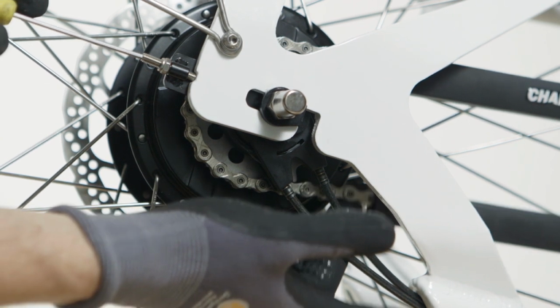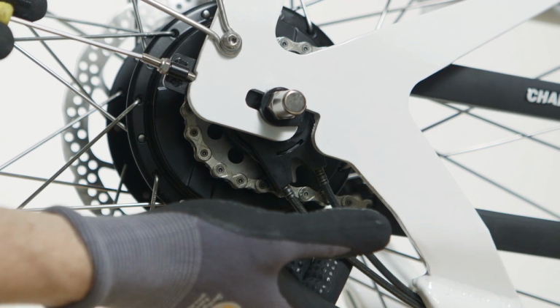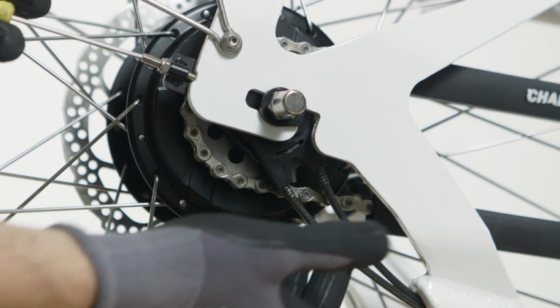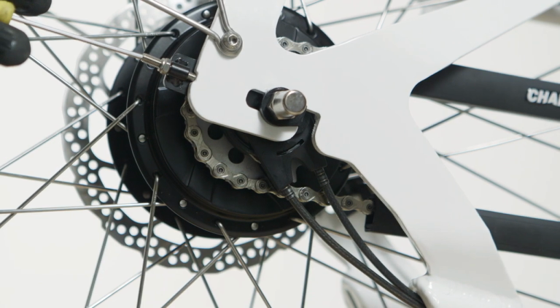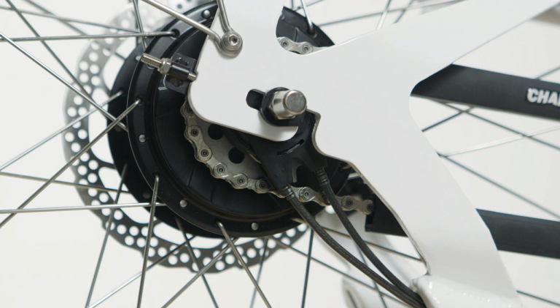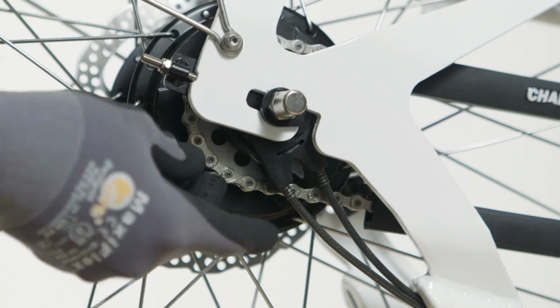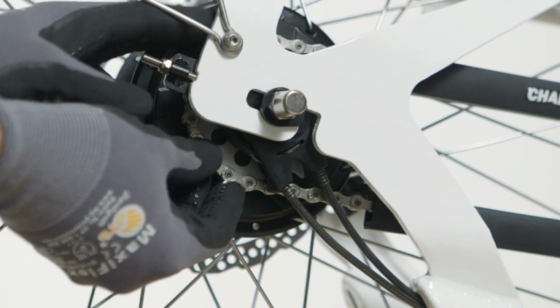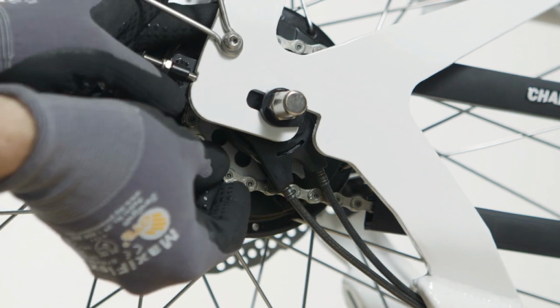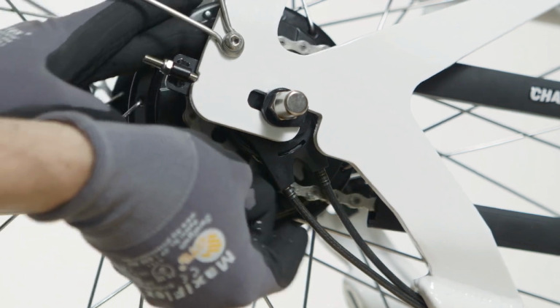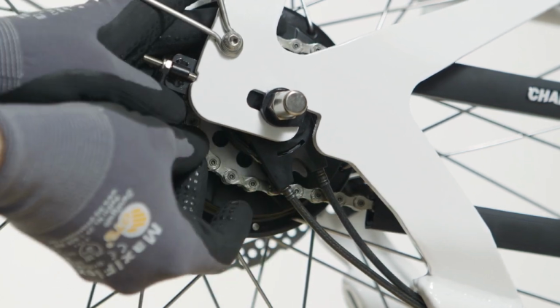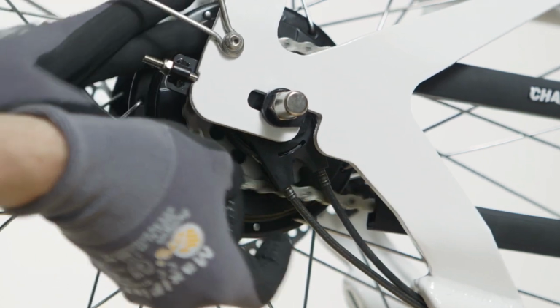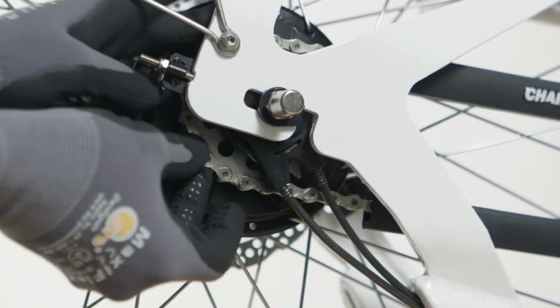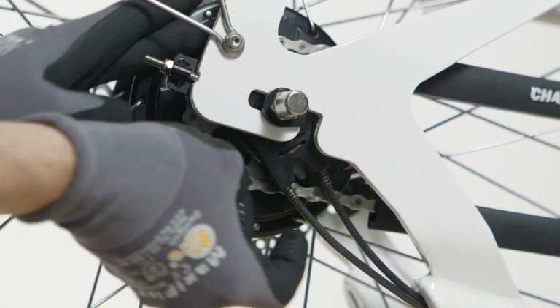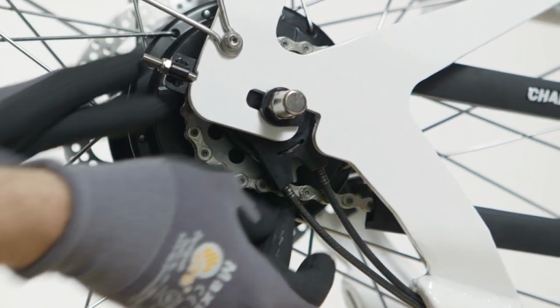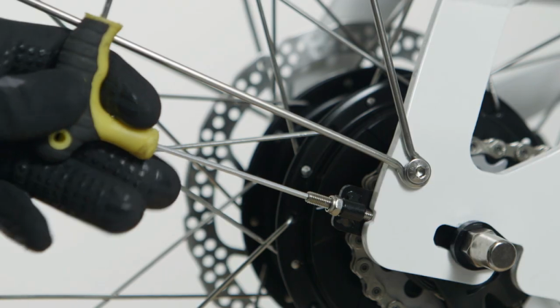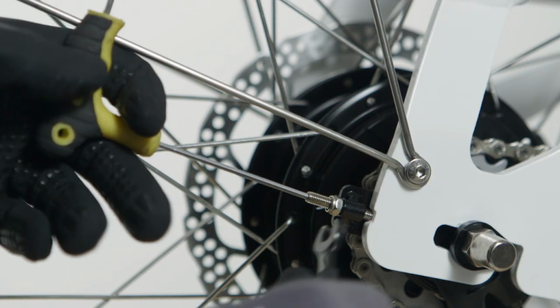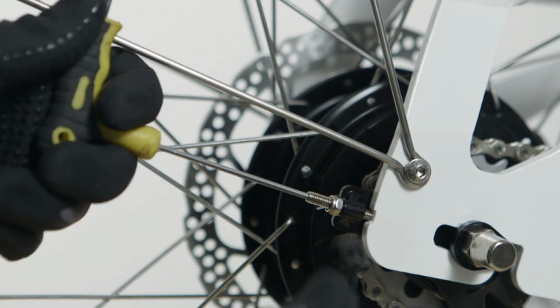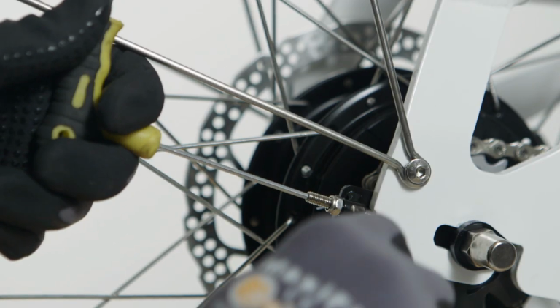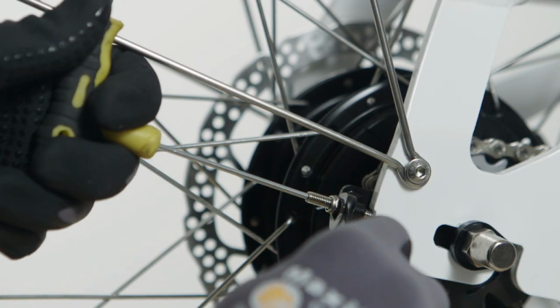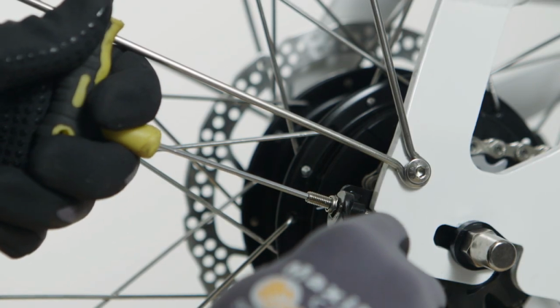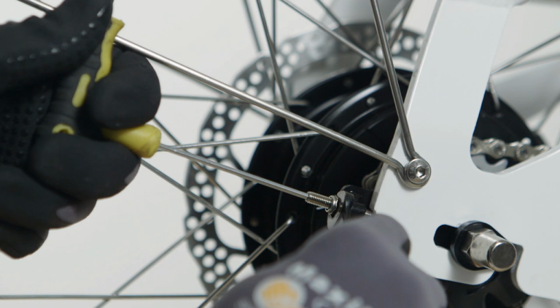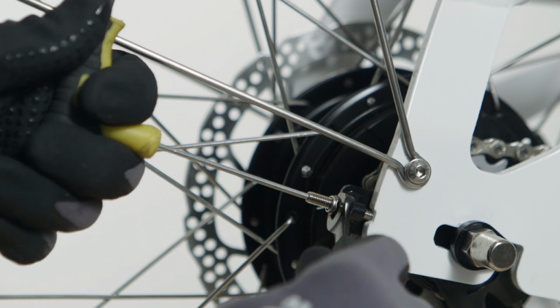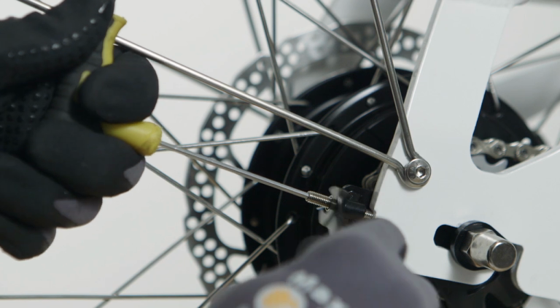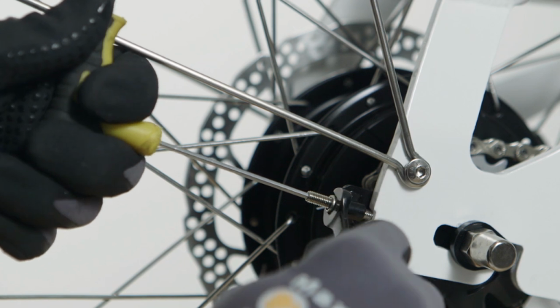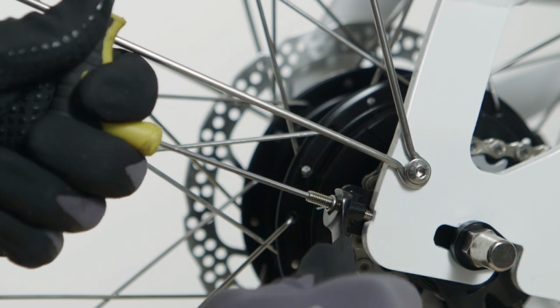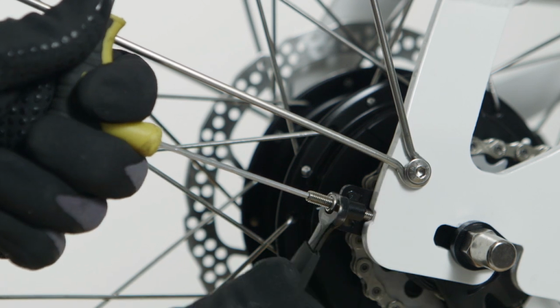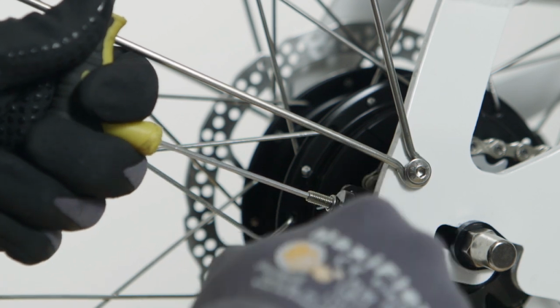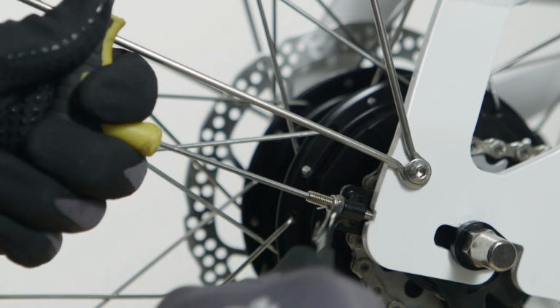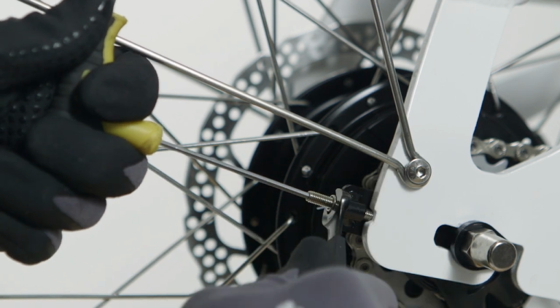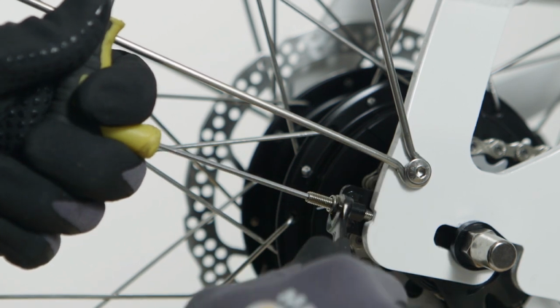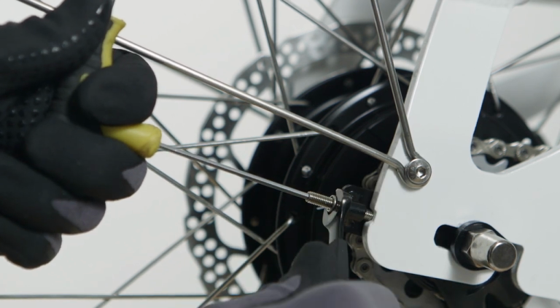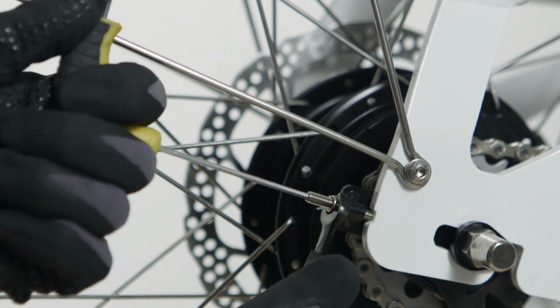Another guideline is whether you can still pull back on the chain by hand. When you are happy with the chain tension setting, use the 8mm spanner and 2.5mm Allen key to tighten the lock nut.